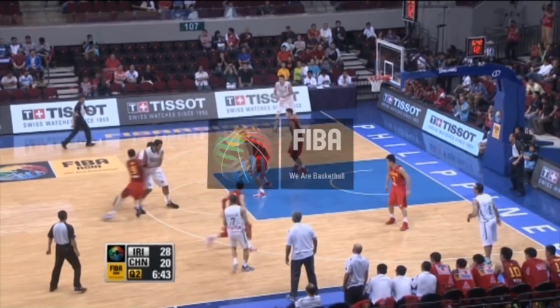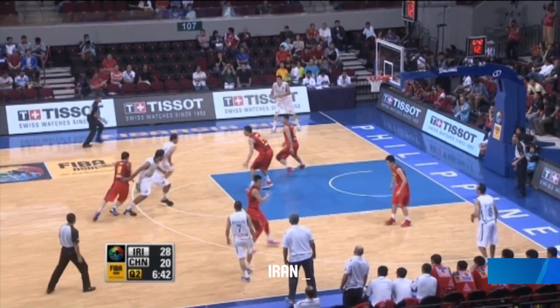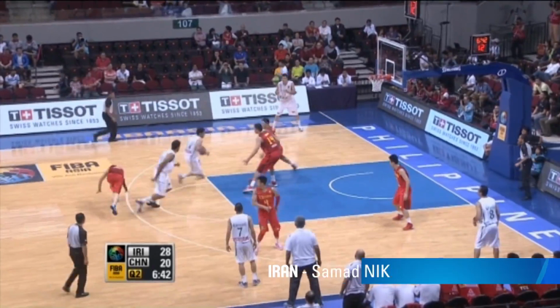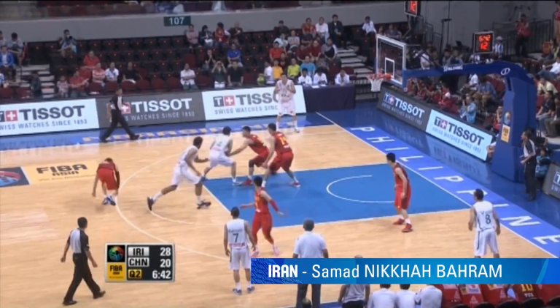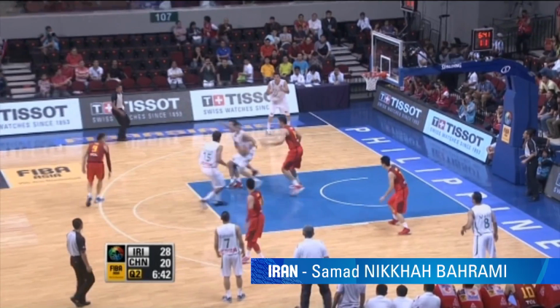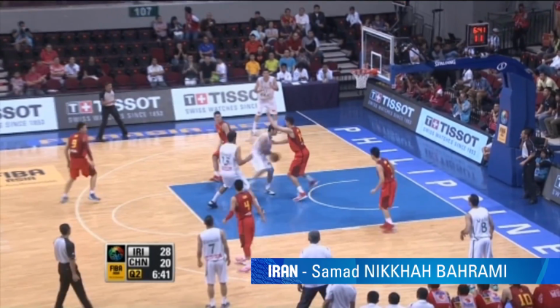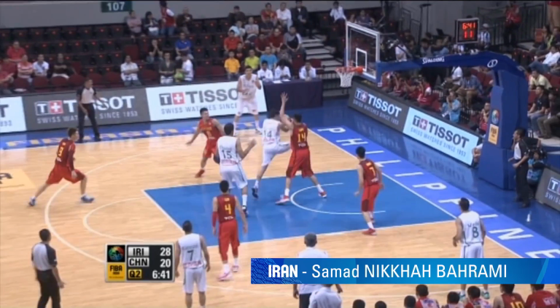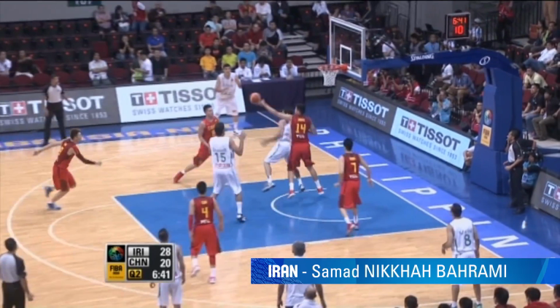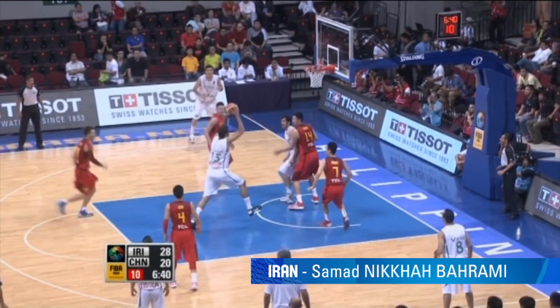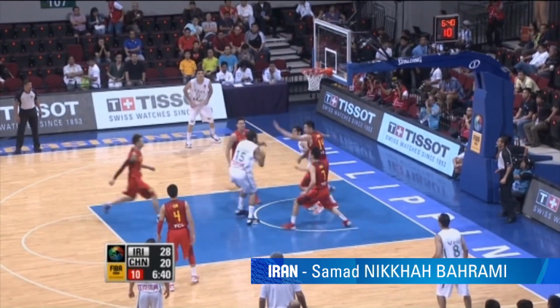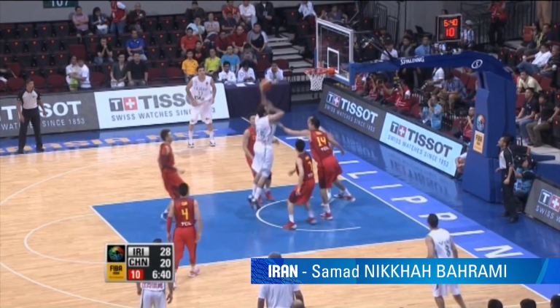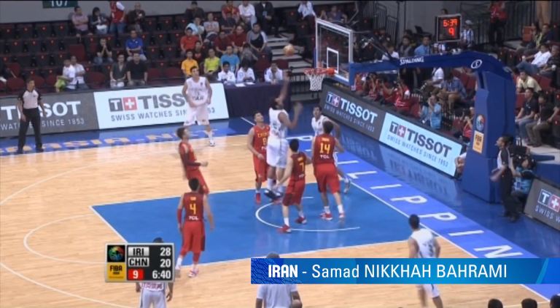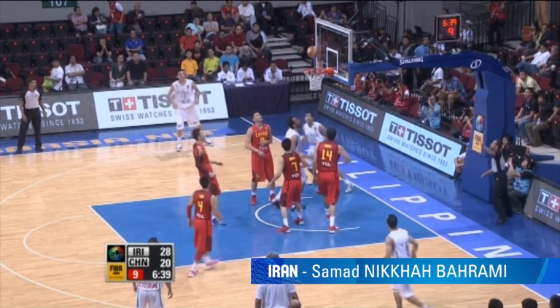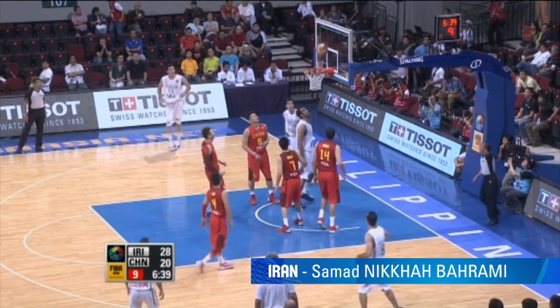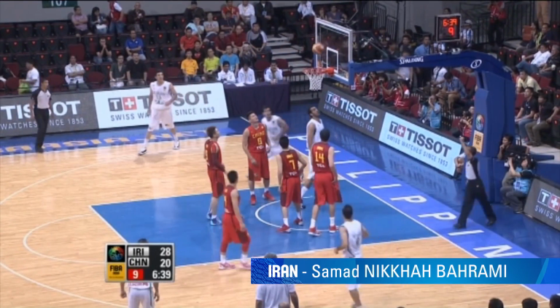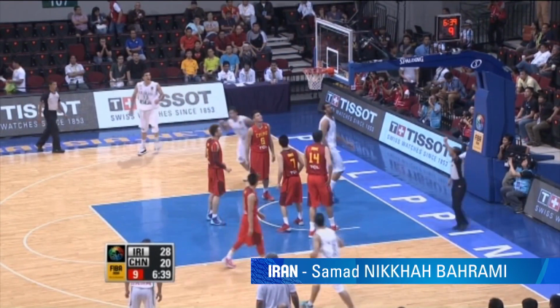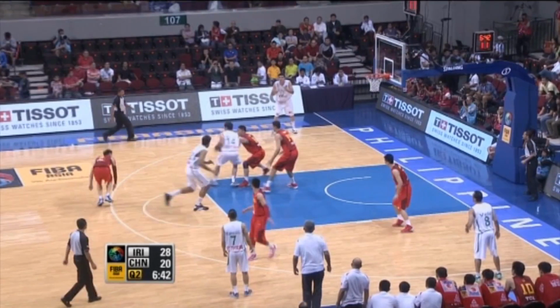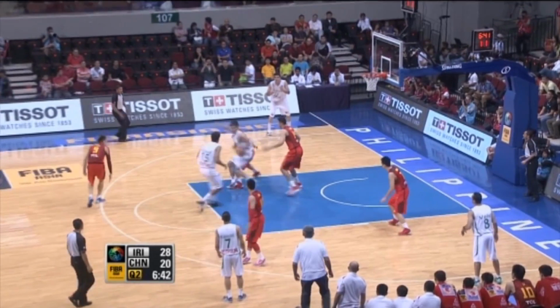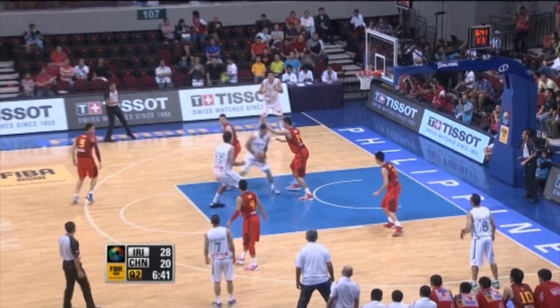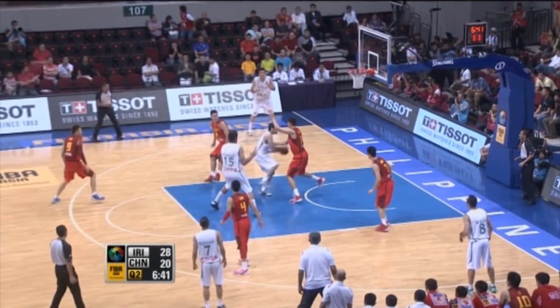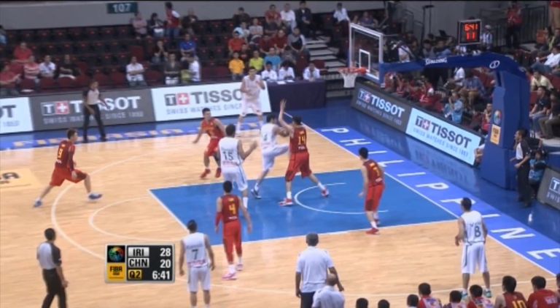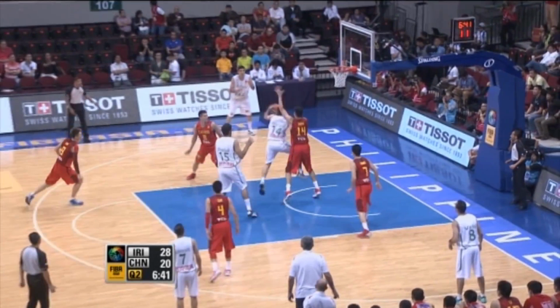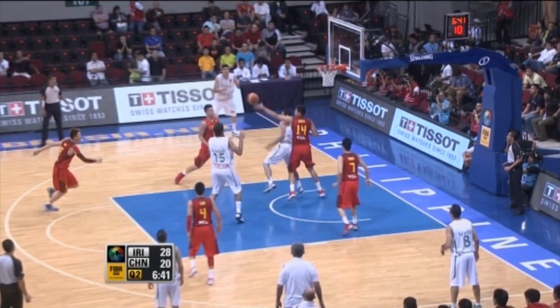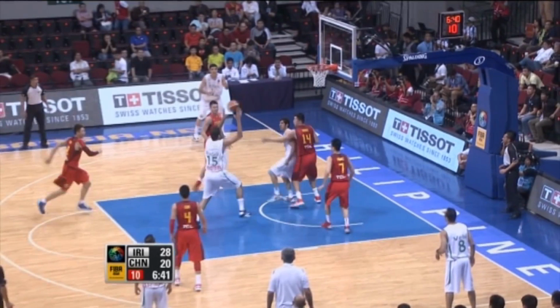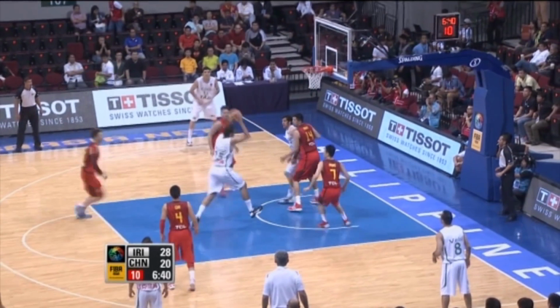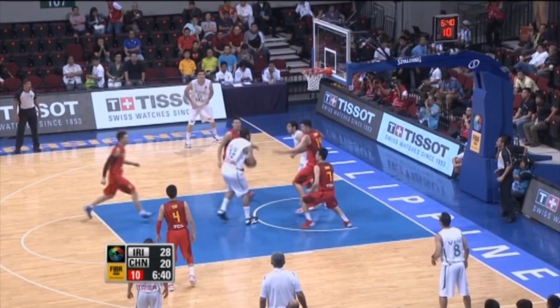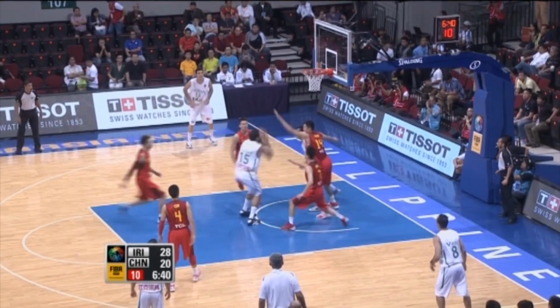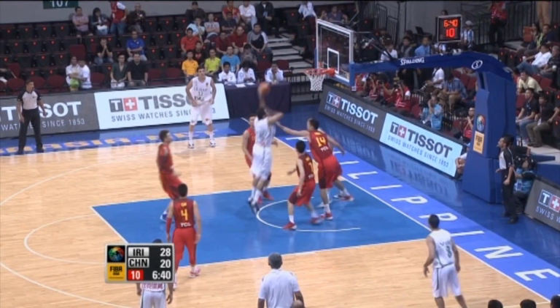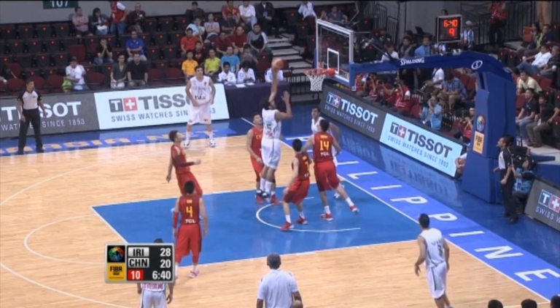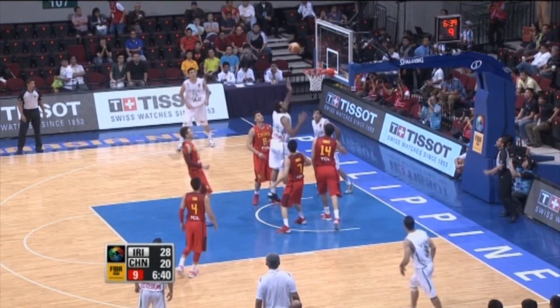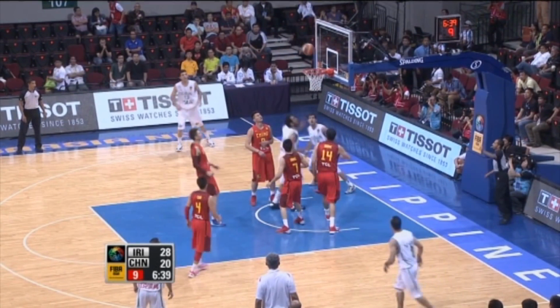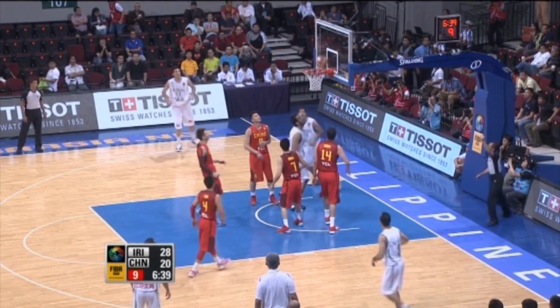At the FIBA Asia Championship in Manila, Samad Nekabarami was in vintage form for Iran, setting it on a platter for Hamed Haddadi.